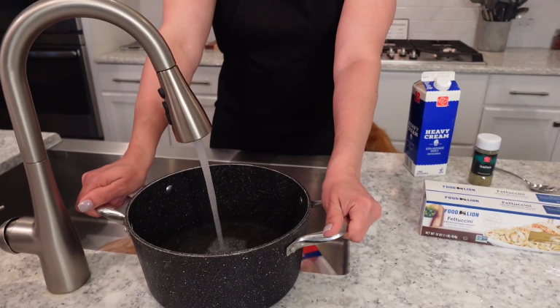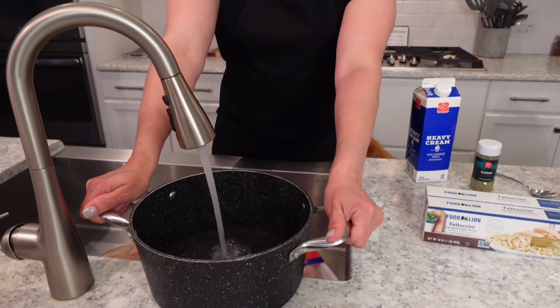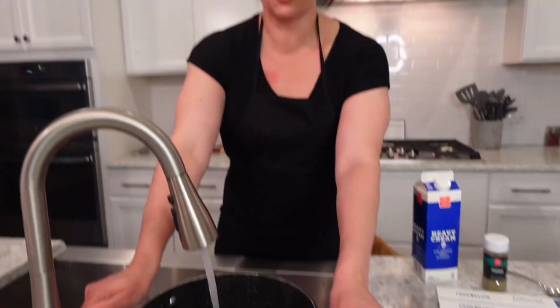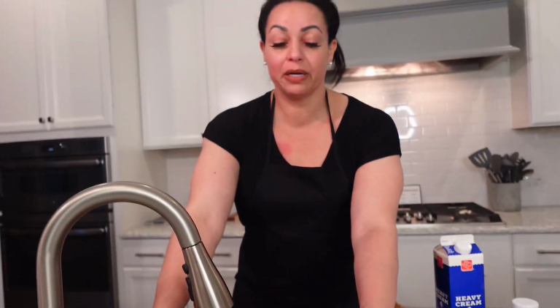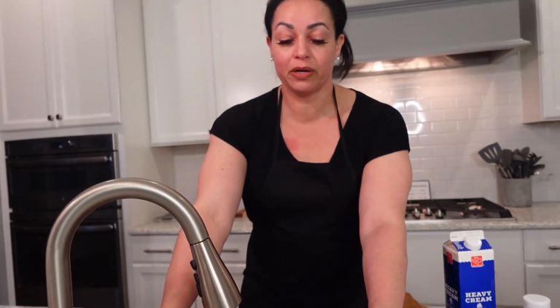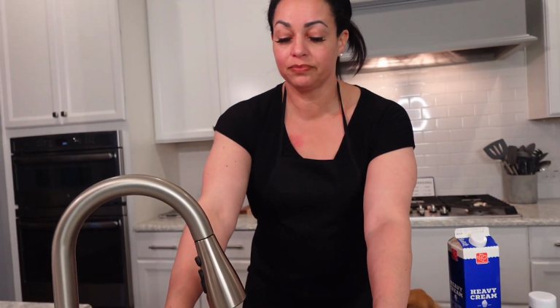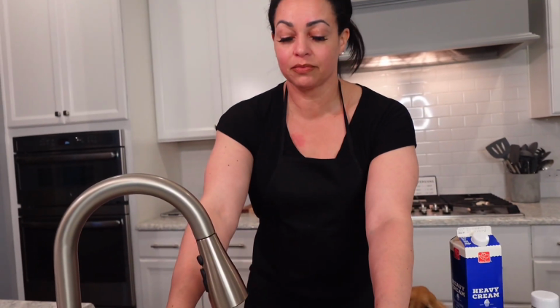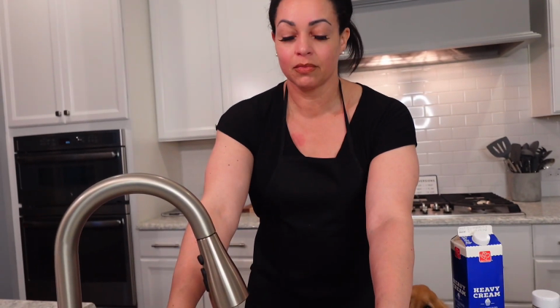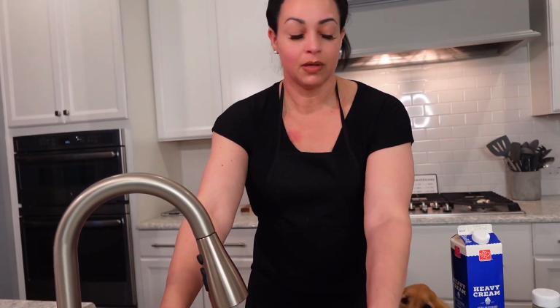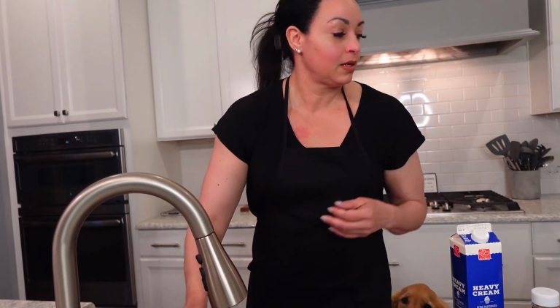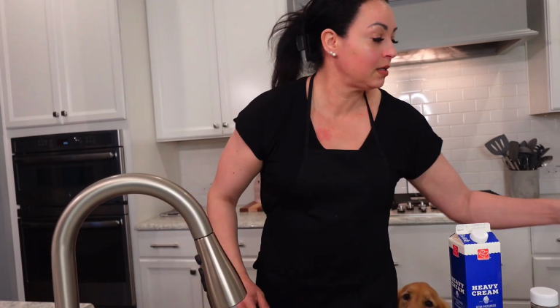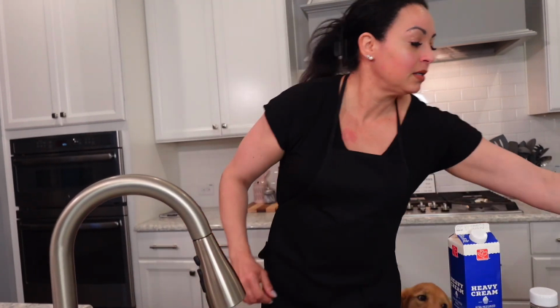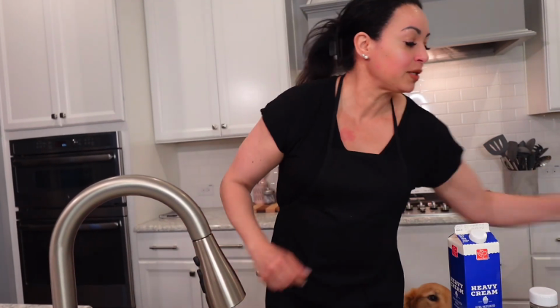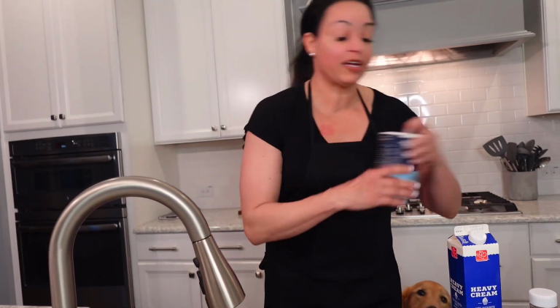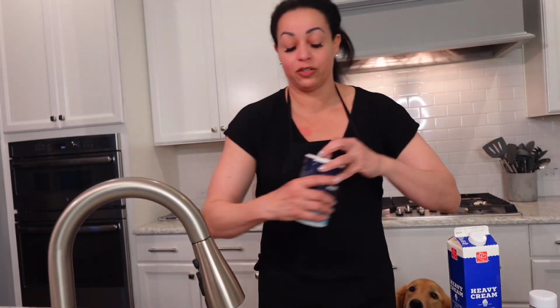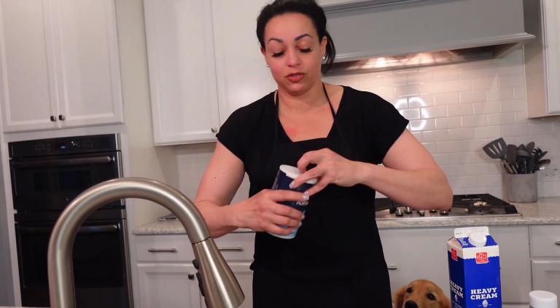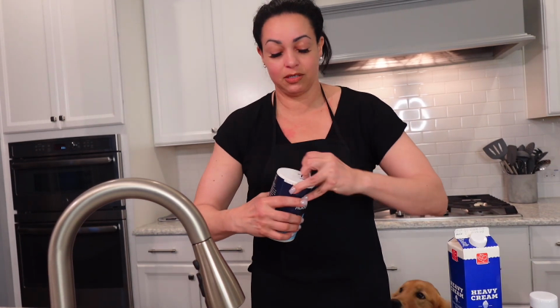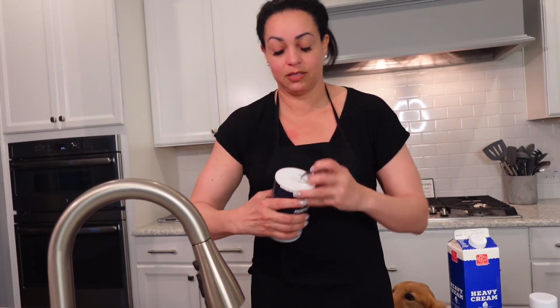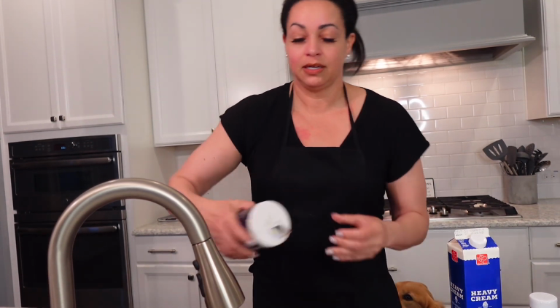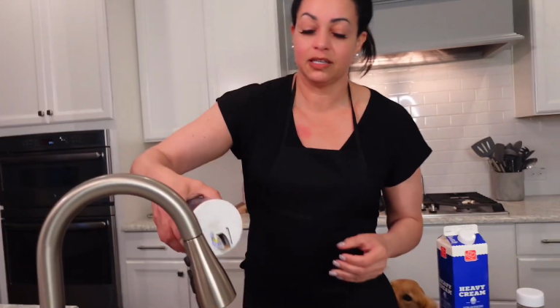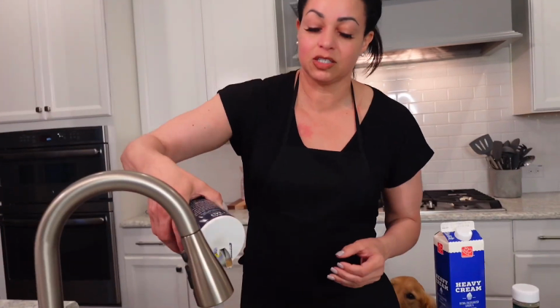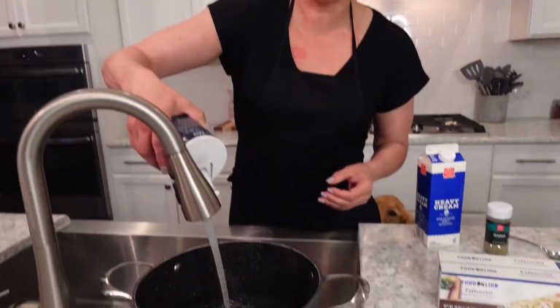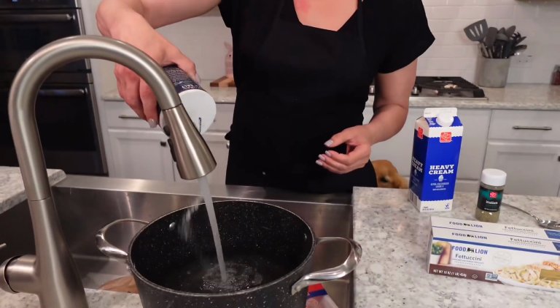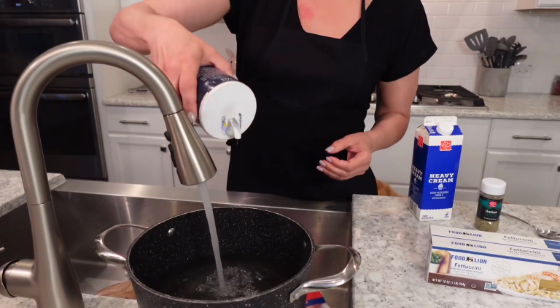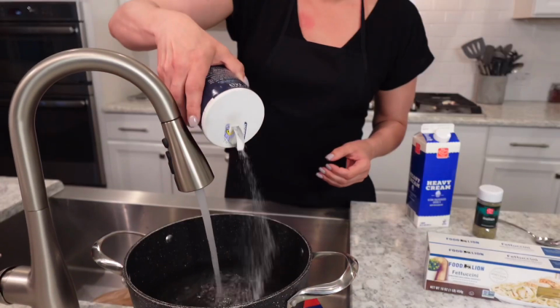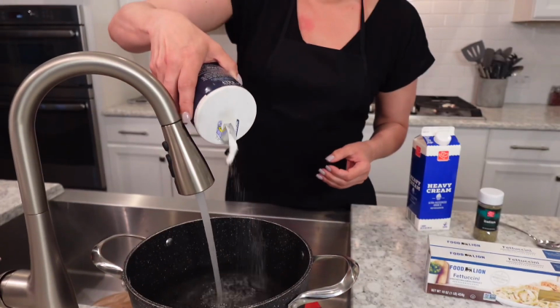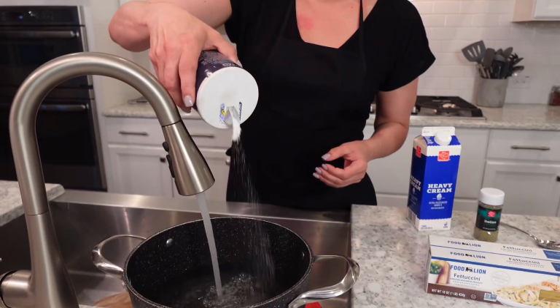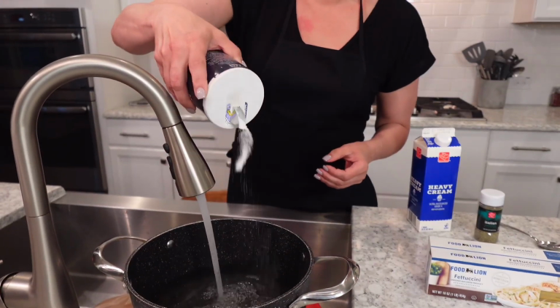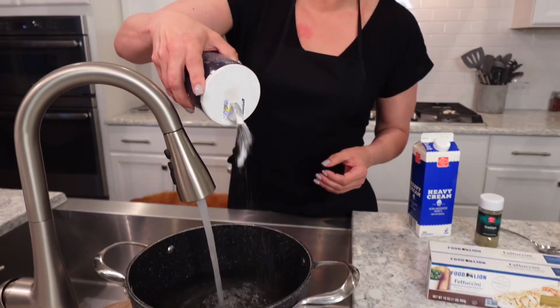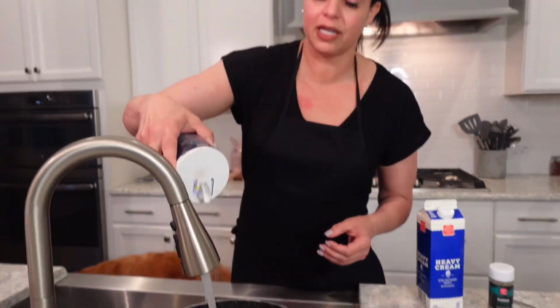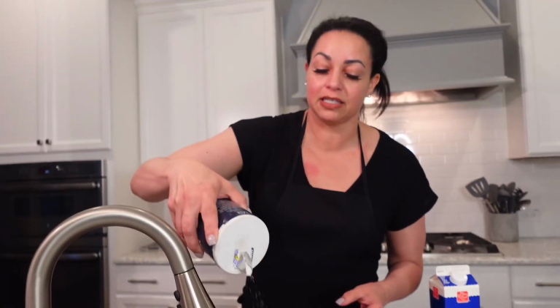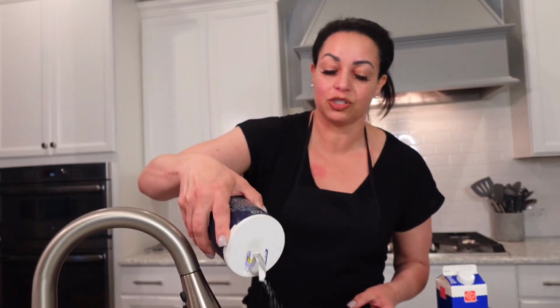First thing we need to do is get some water boiling - we need a roaring boil. The trick to flavor your noodles is to salt the water. Salt the water like it's the ocean.